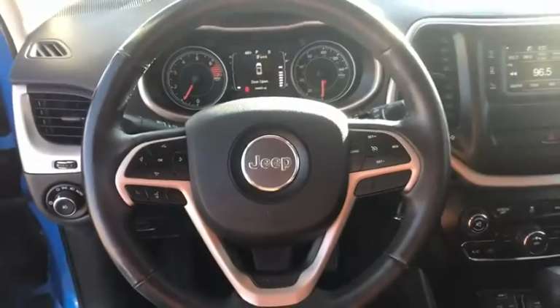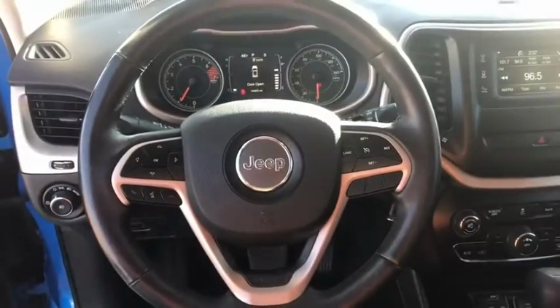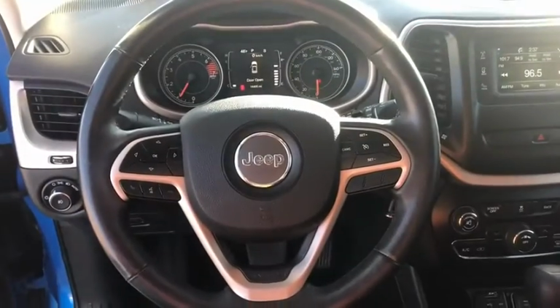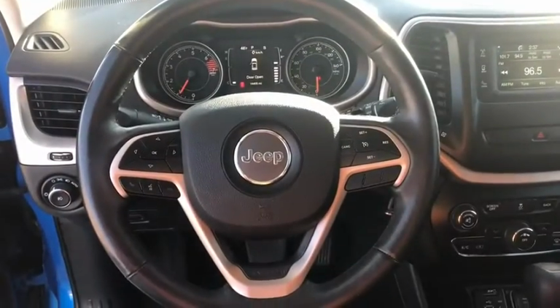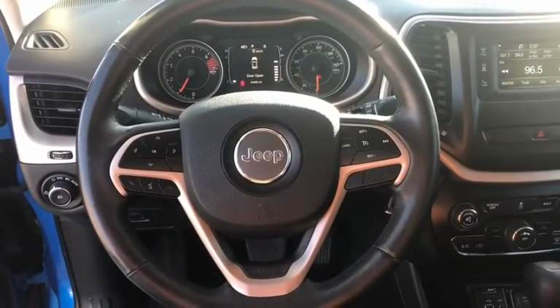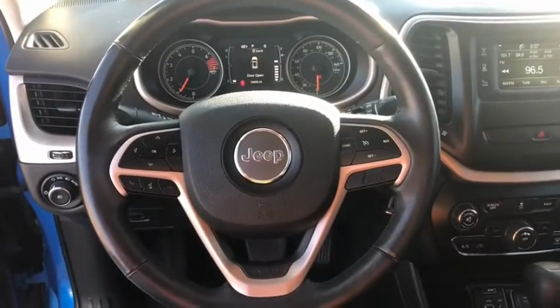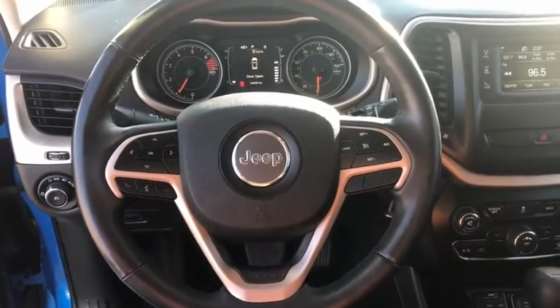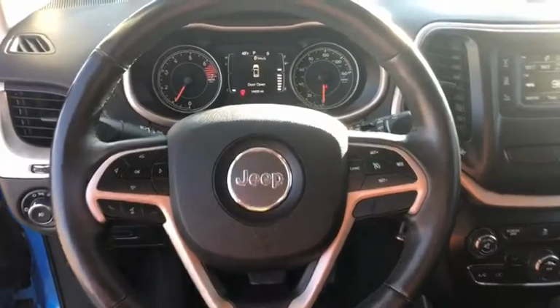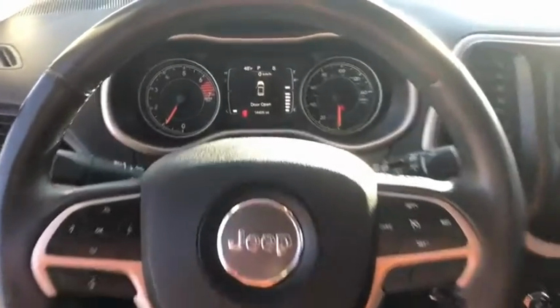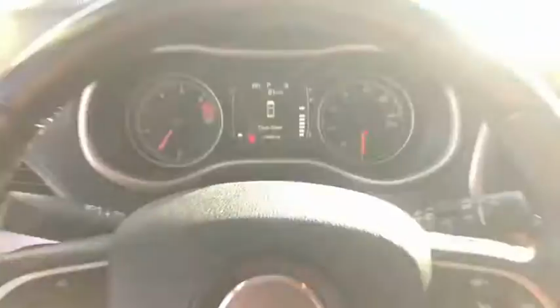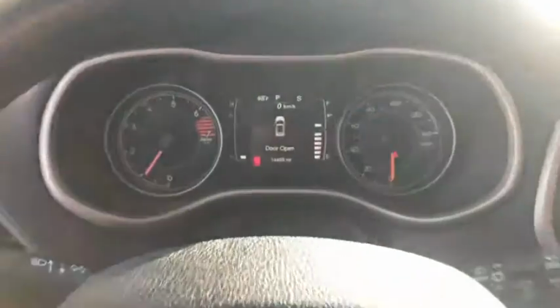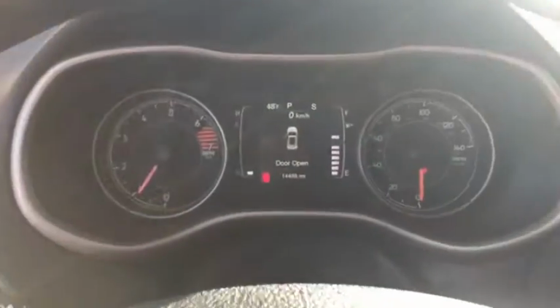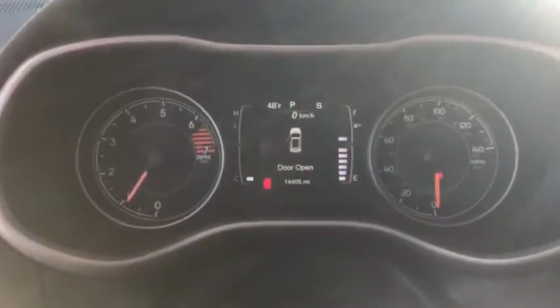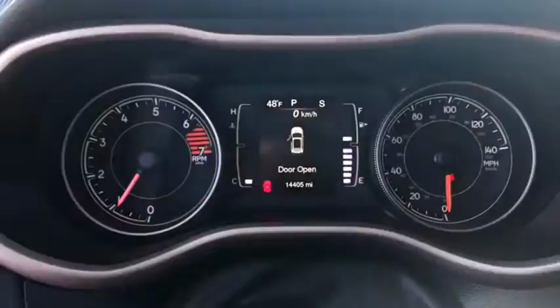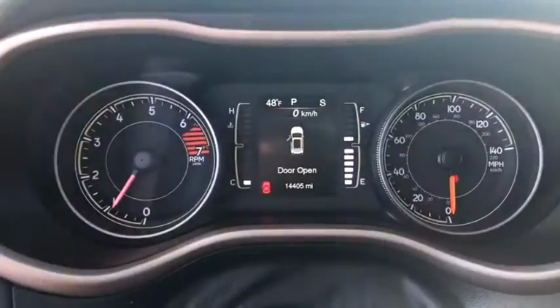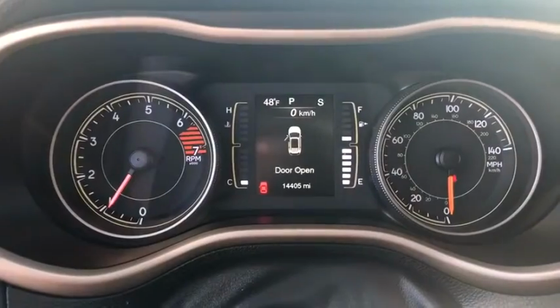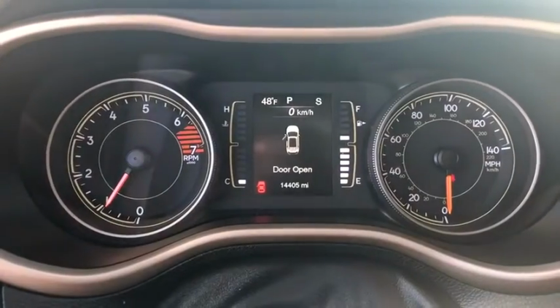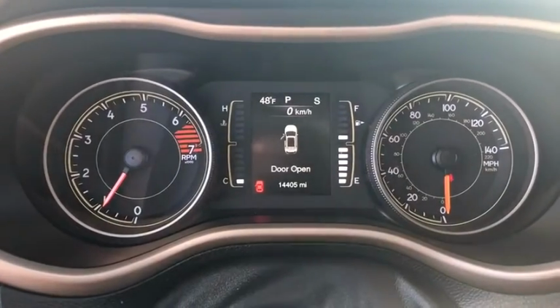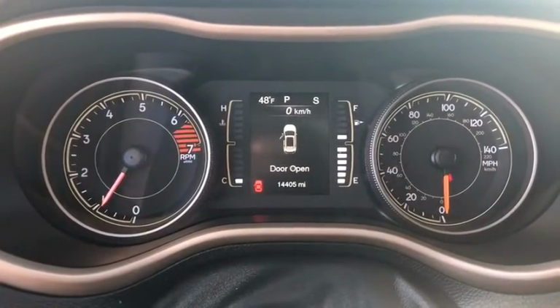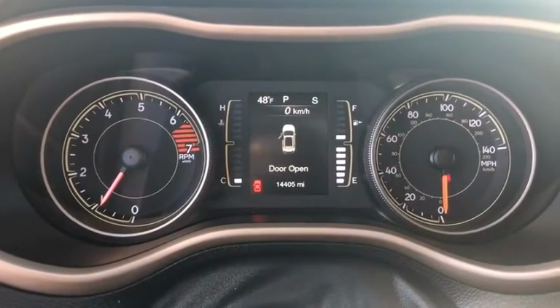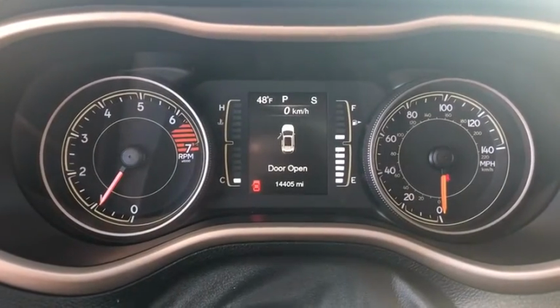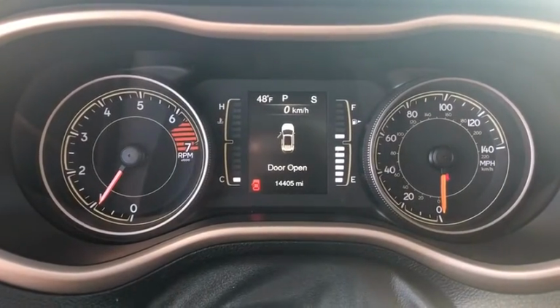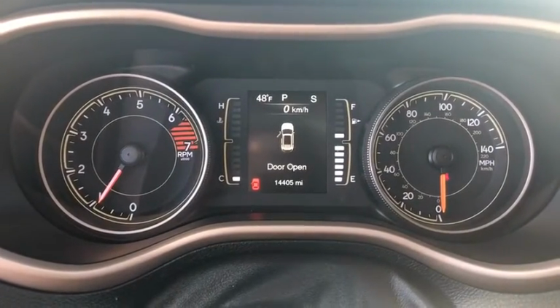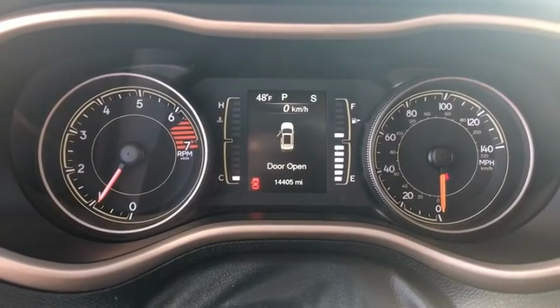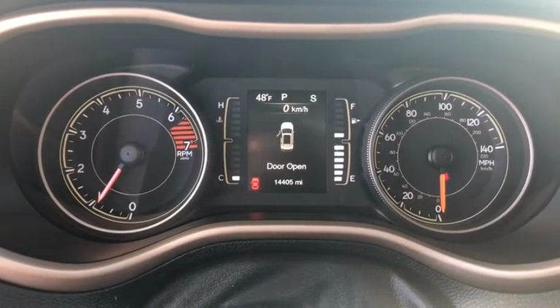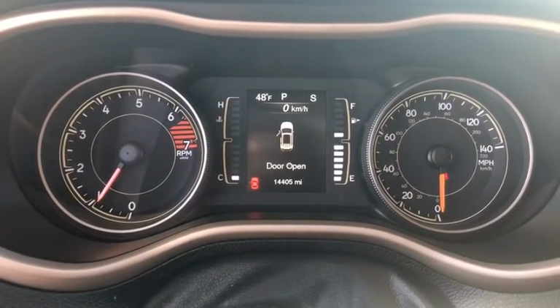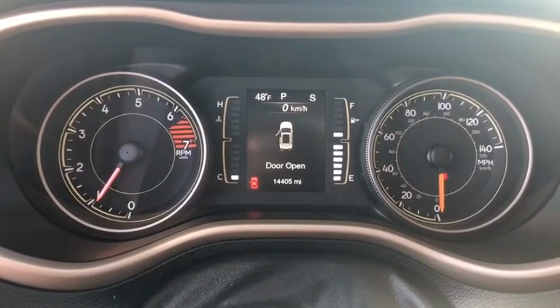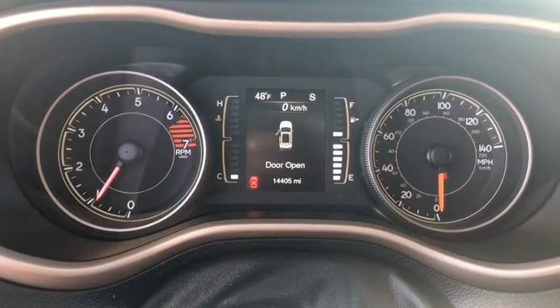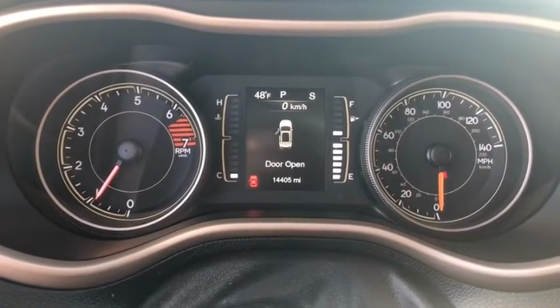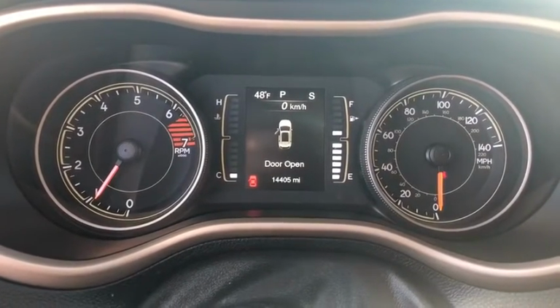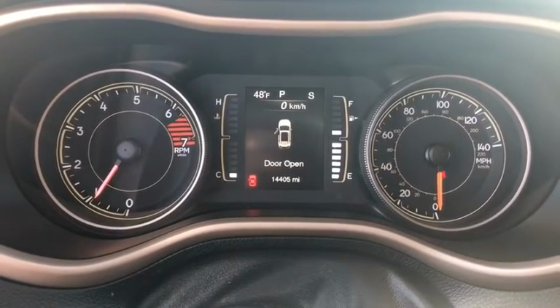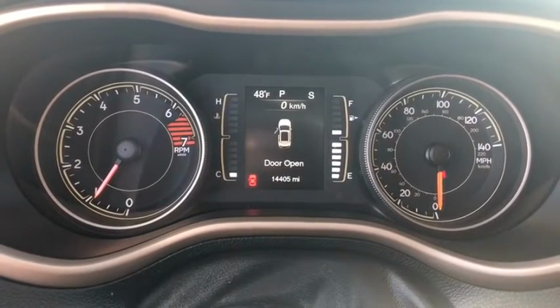Compass, heated steering wheel, trip computer, heated front seat, tachometer, remote keyless entry, panic alarm, brake assist.